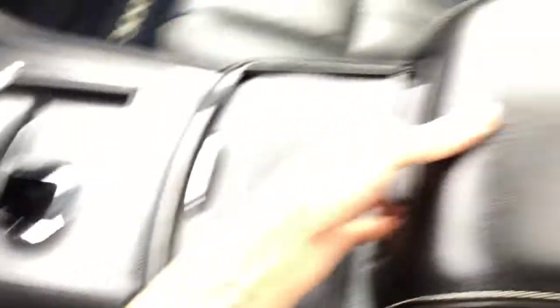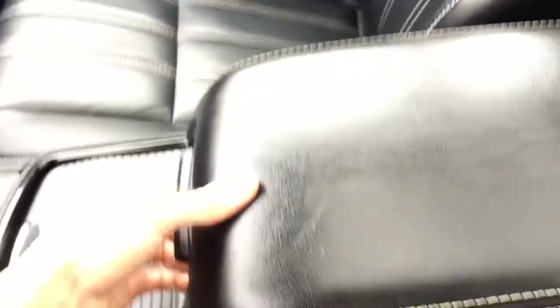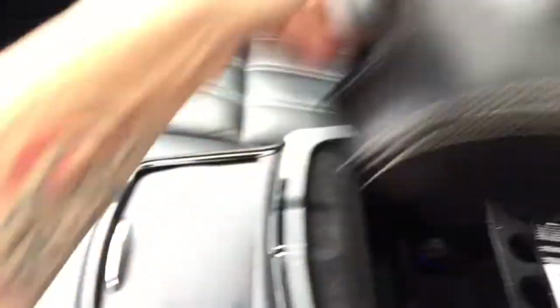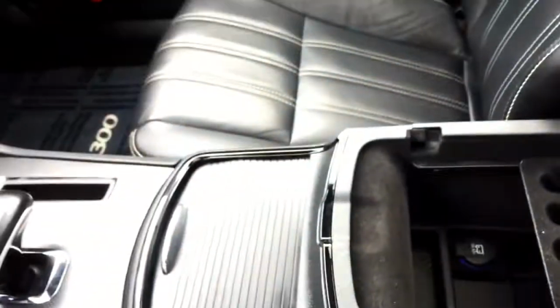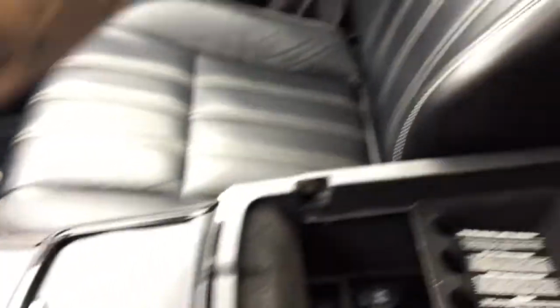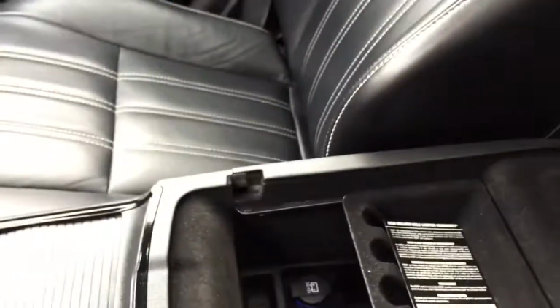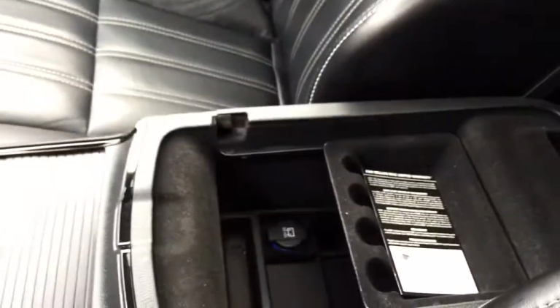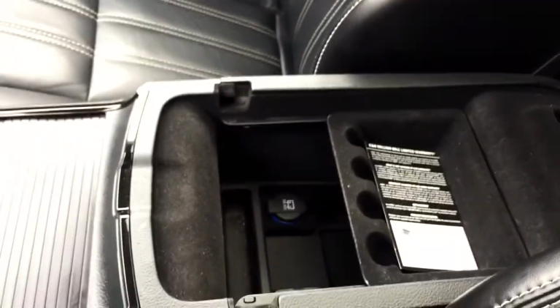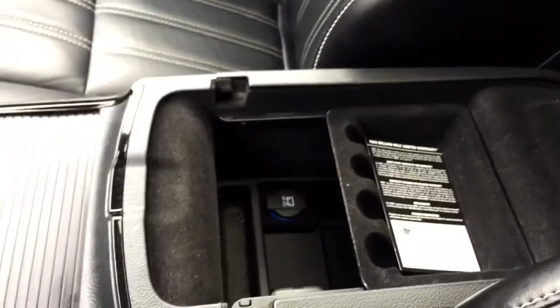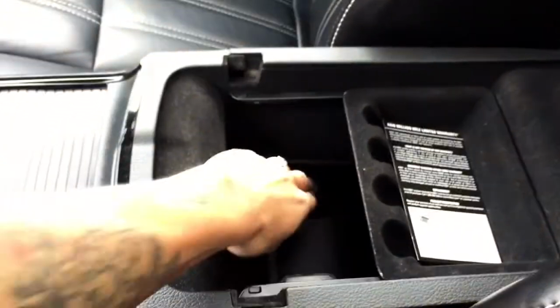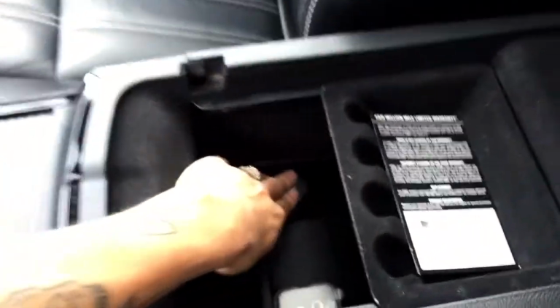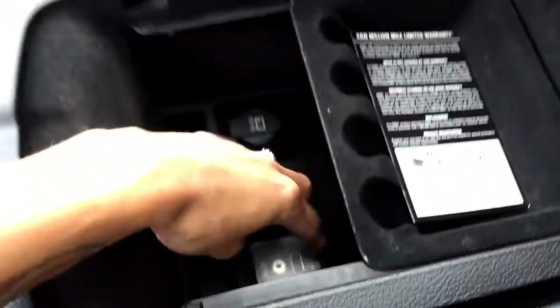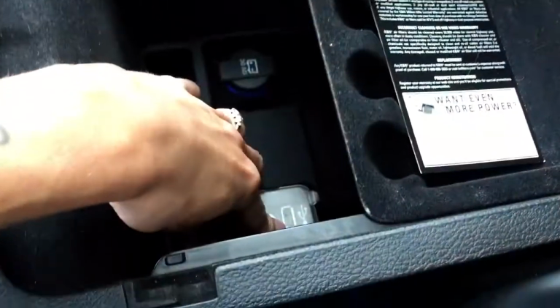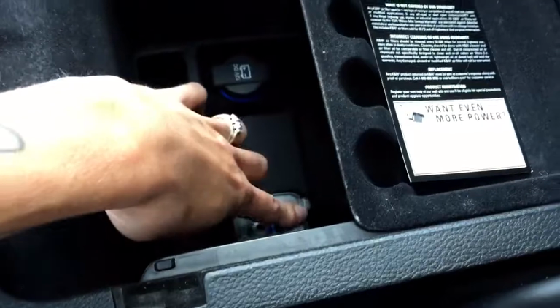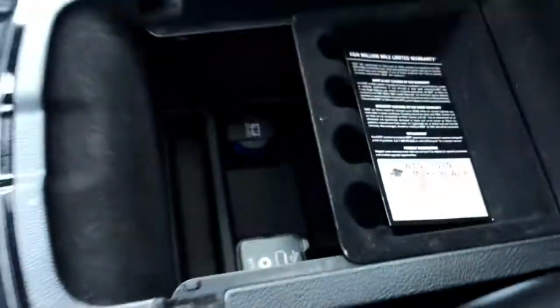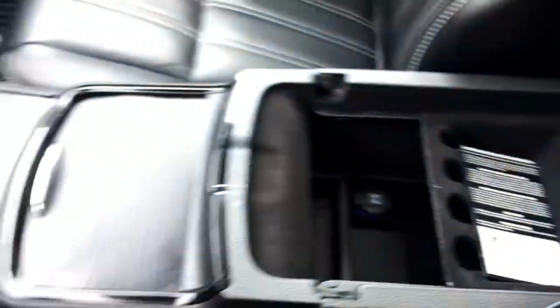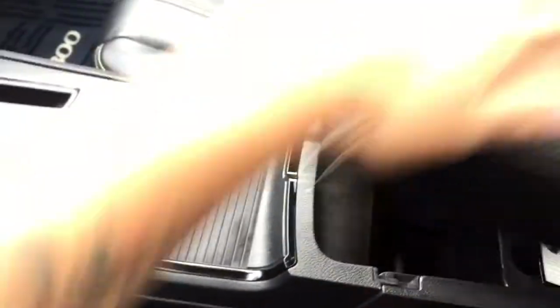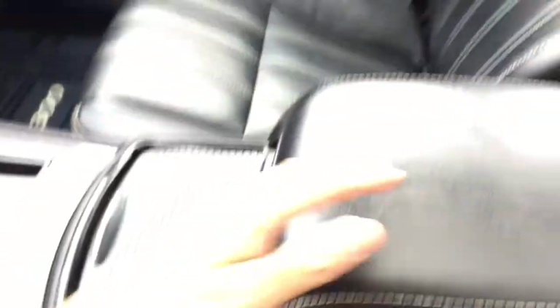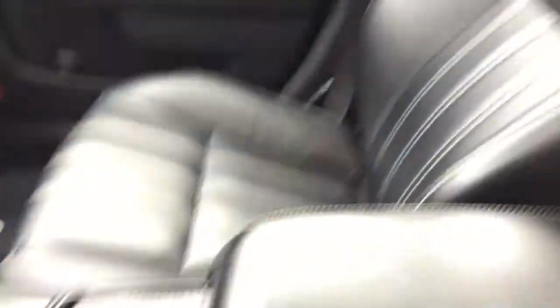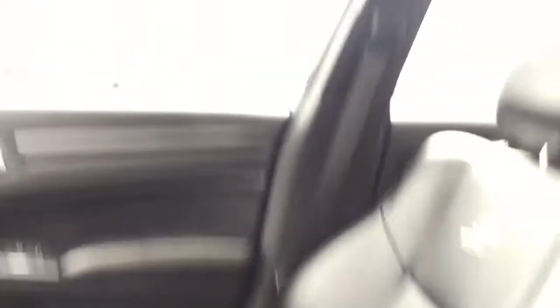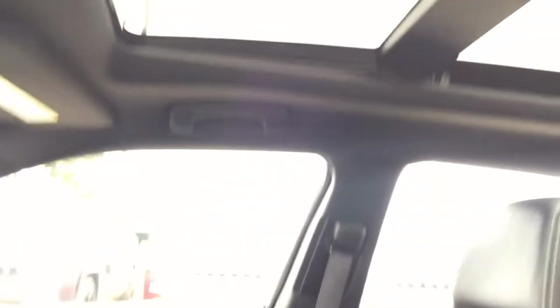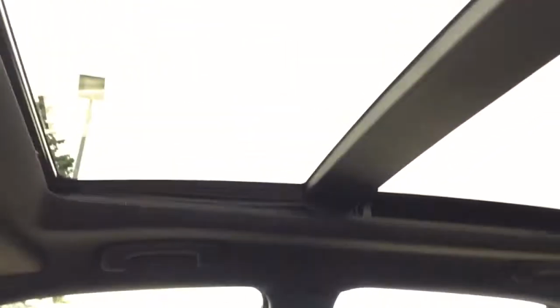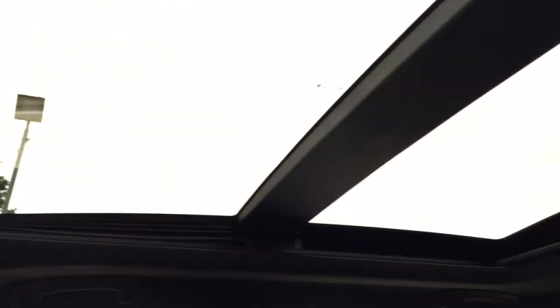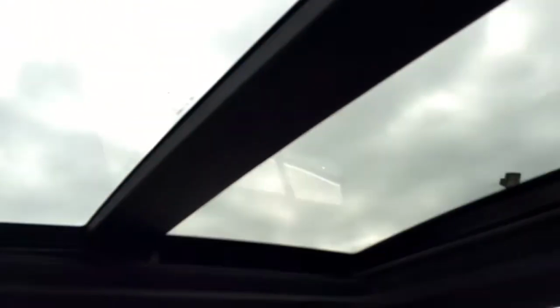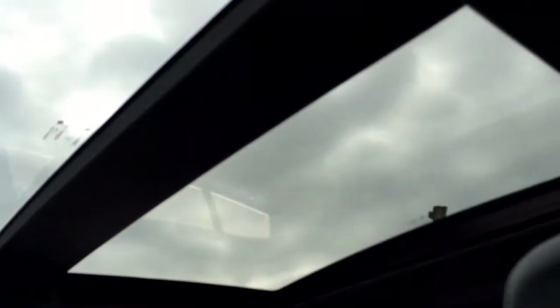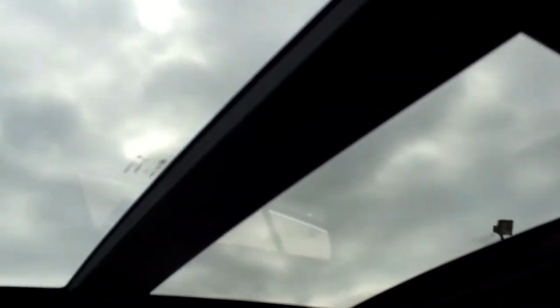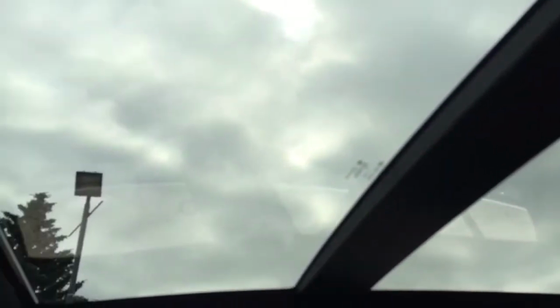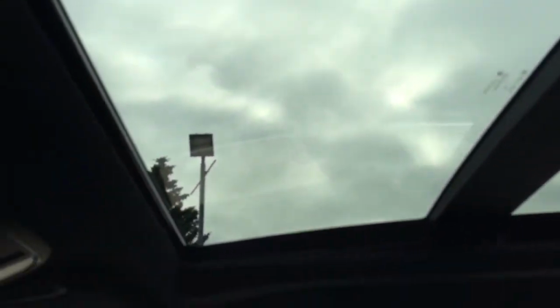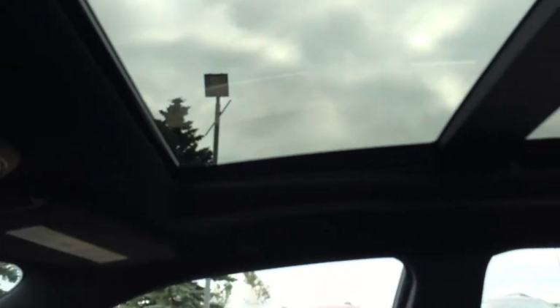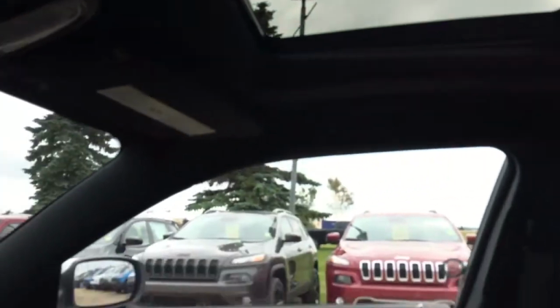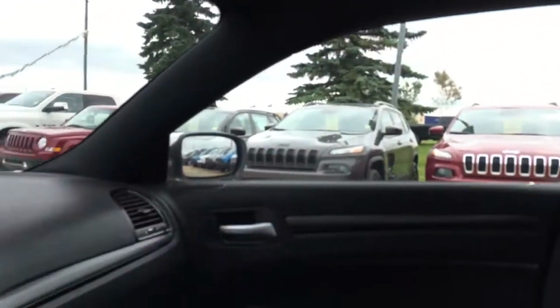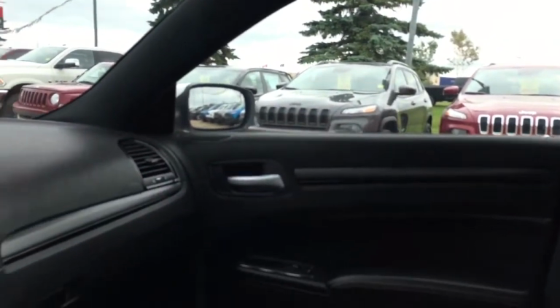In the center console there are compartments for storage and a 12 volt plug, plus auxiliary and USB ports. Up on the roof you have a nice panoramic sunroof for all that extra lighting and airflow.